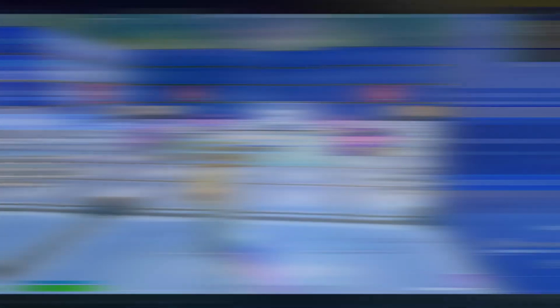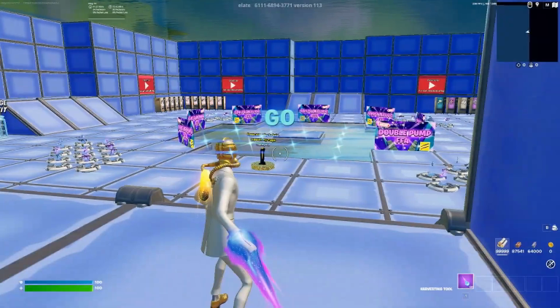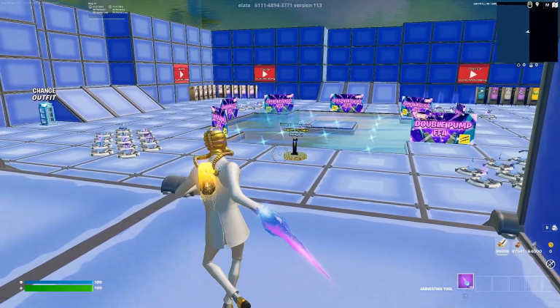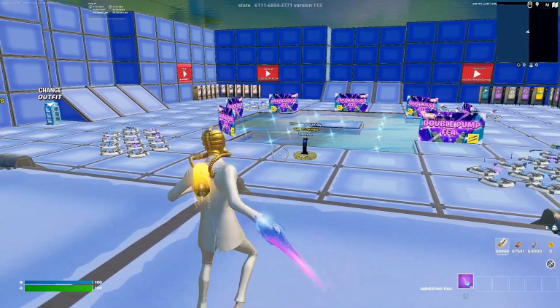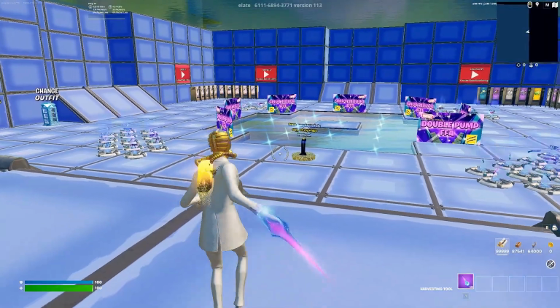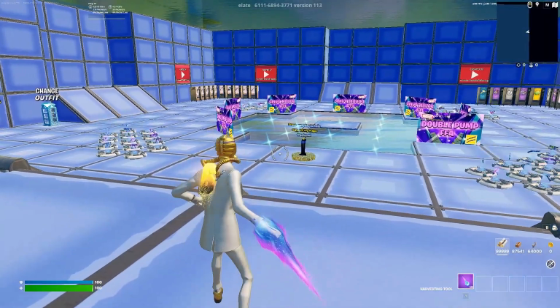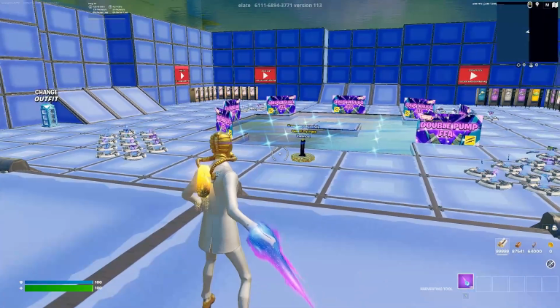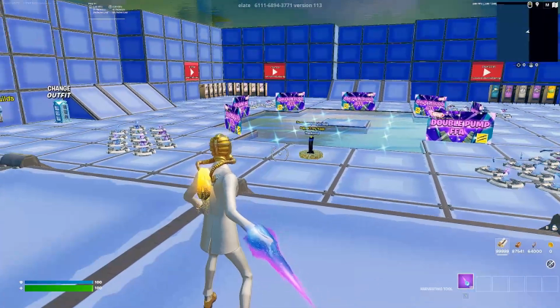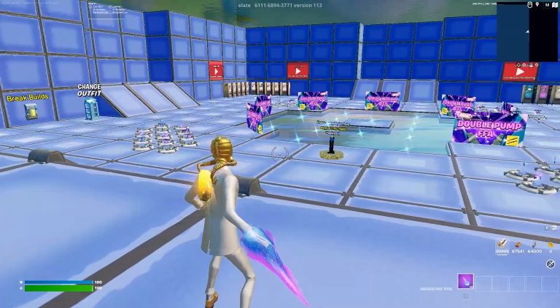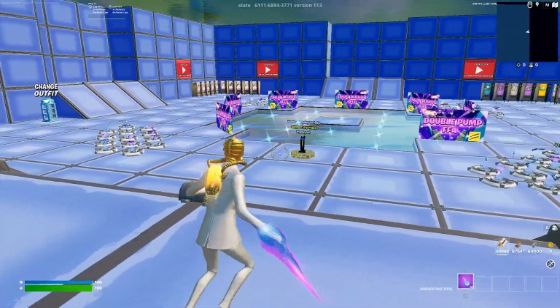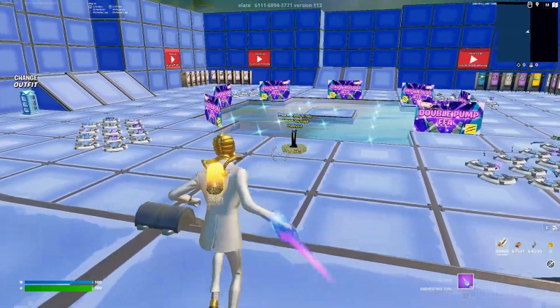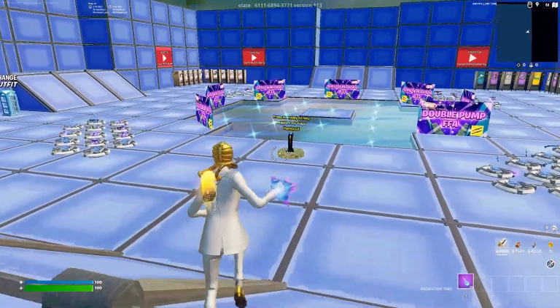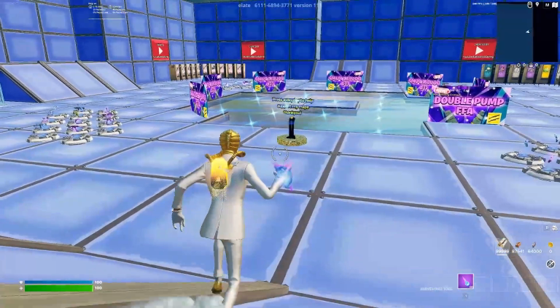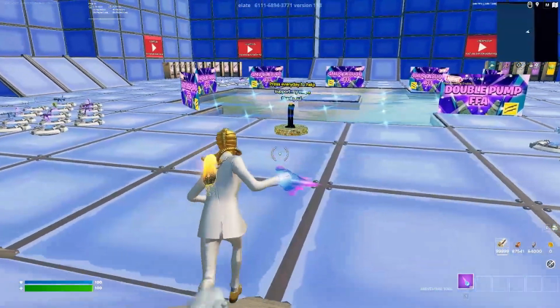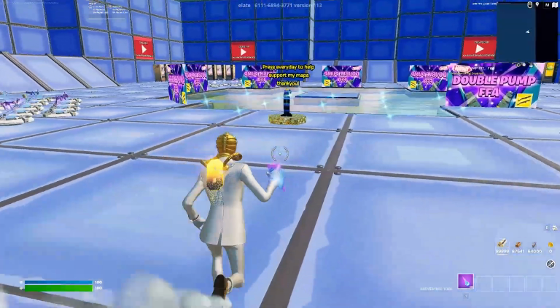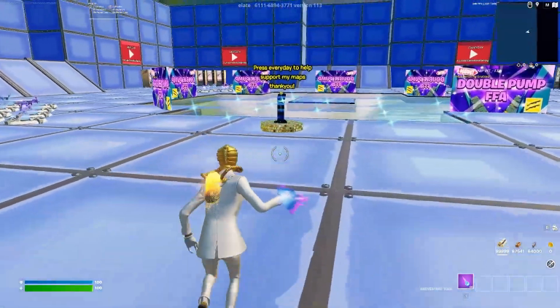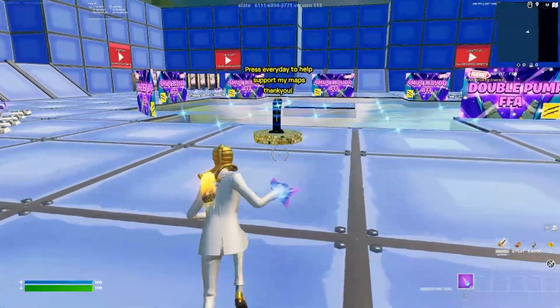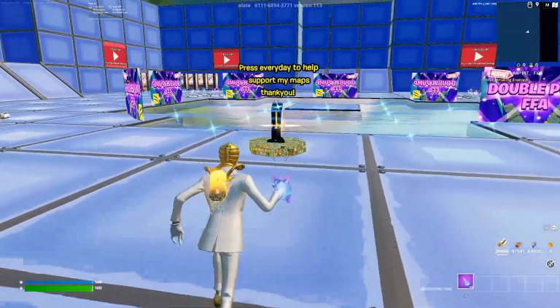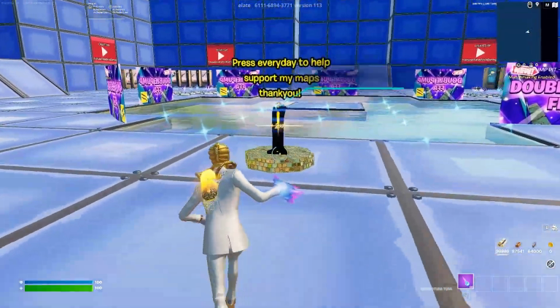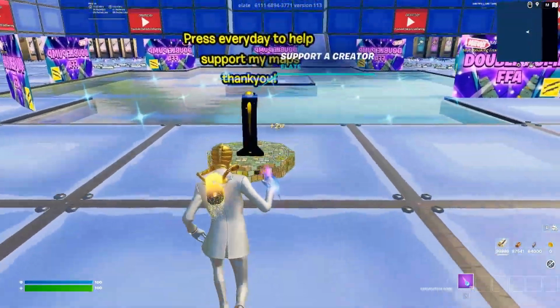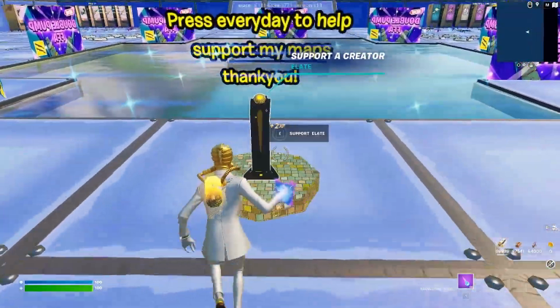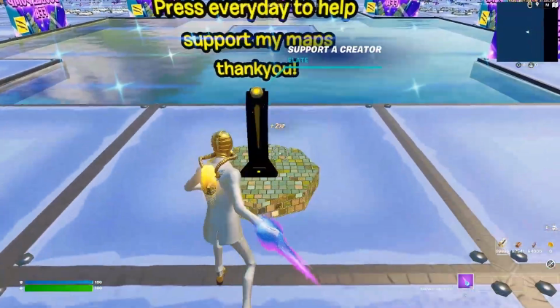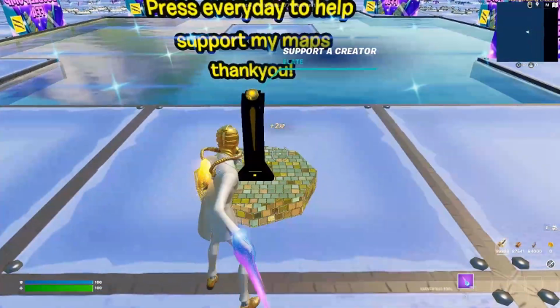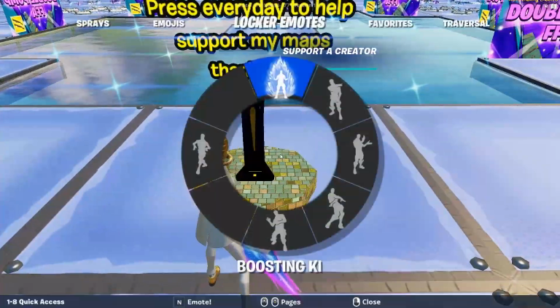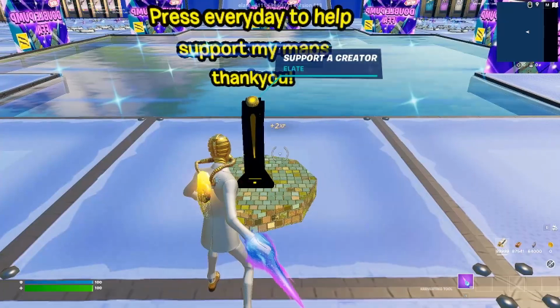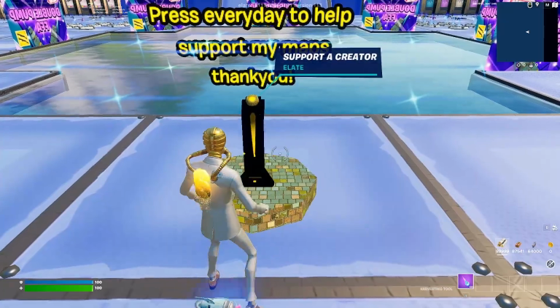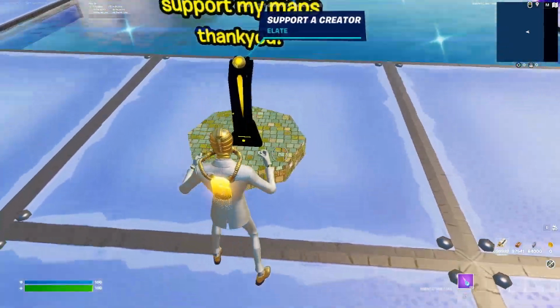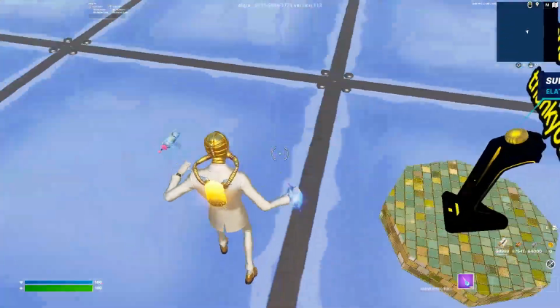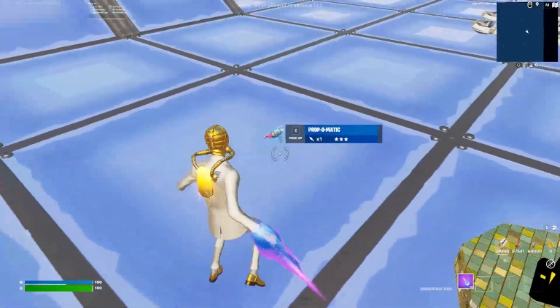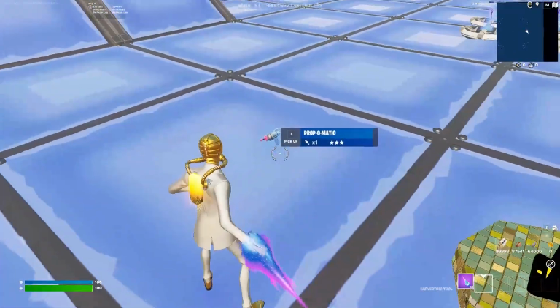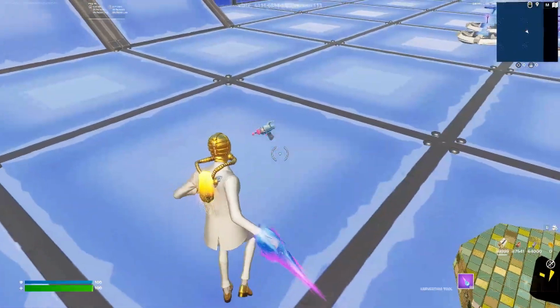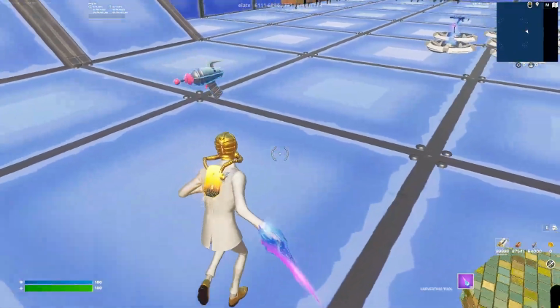Now that we're in the map, I'm going to make this quick and easy for you. All you have to do is run up to the support creator tower here, stand on the black line, and do any emote, and you should see a prop gun pop up.